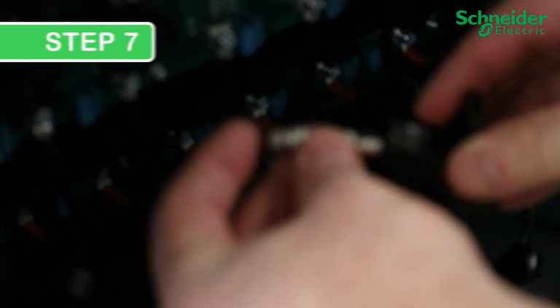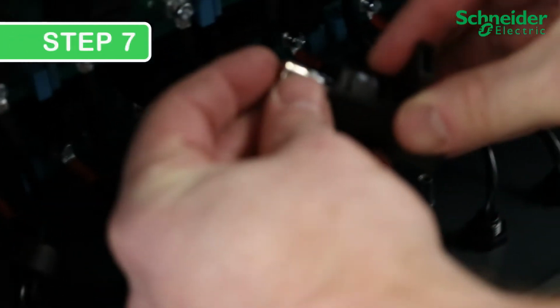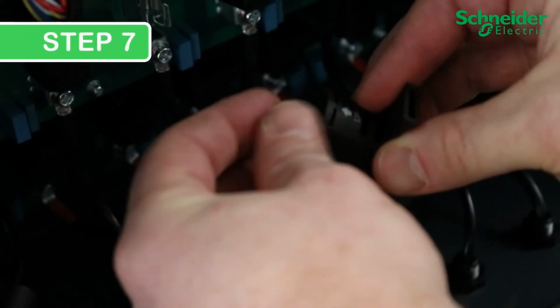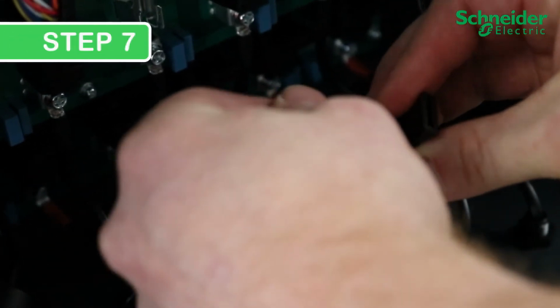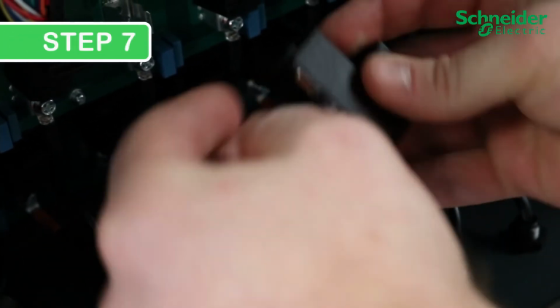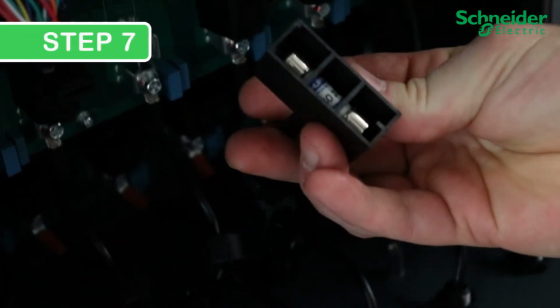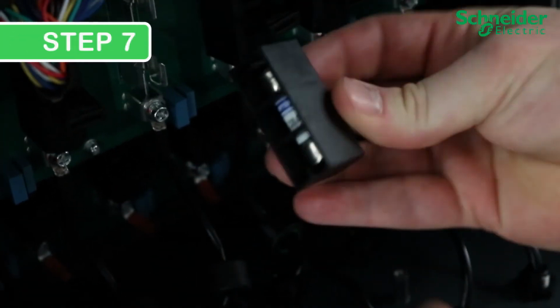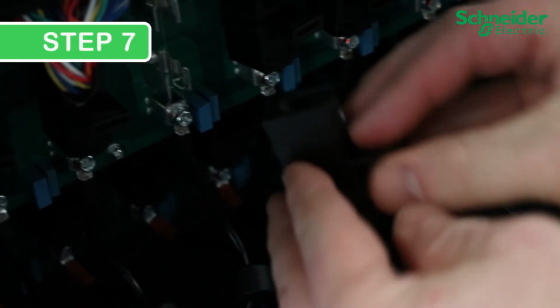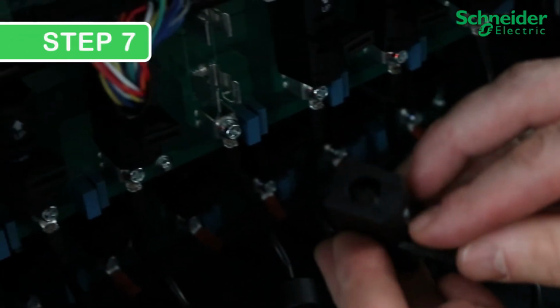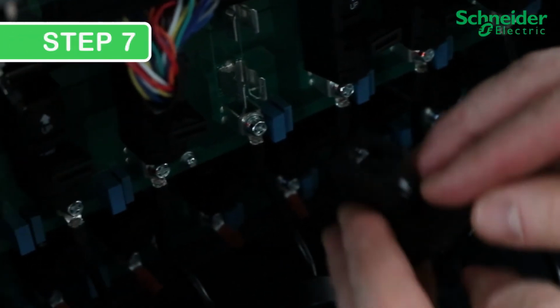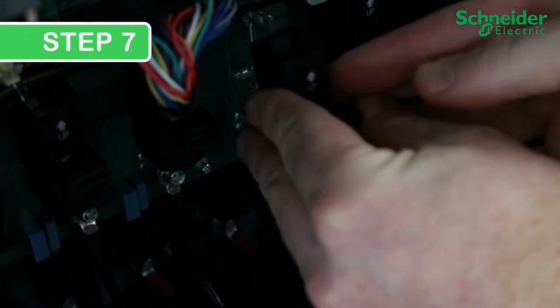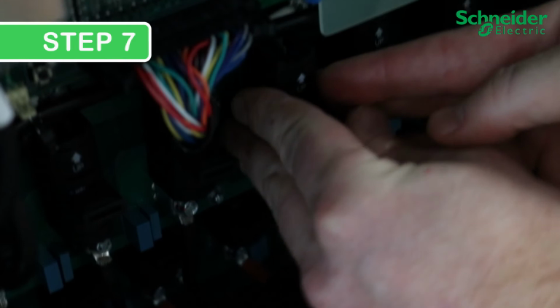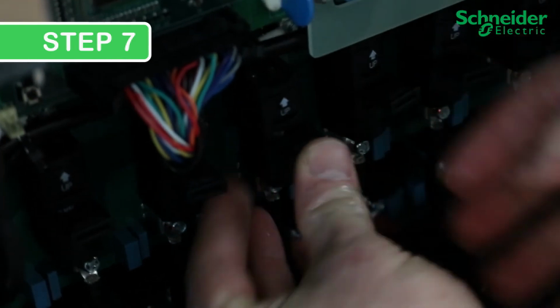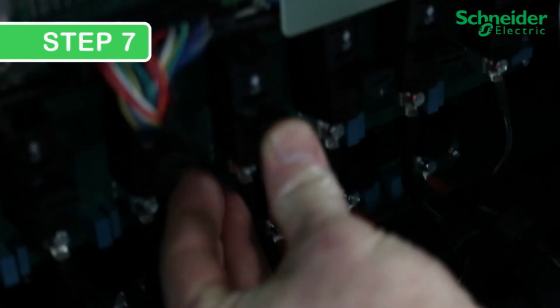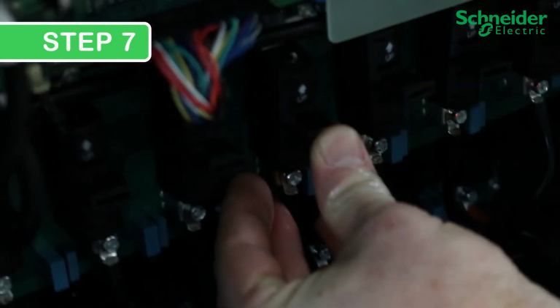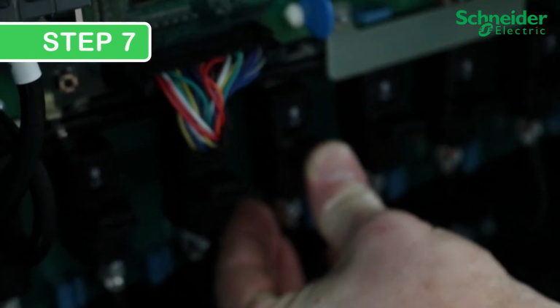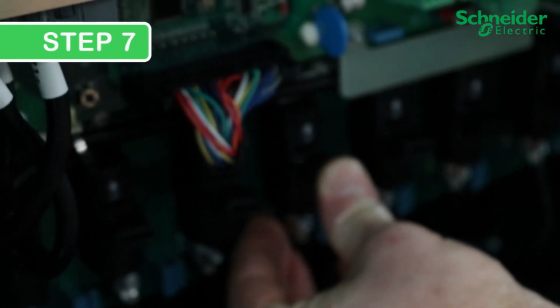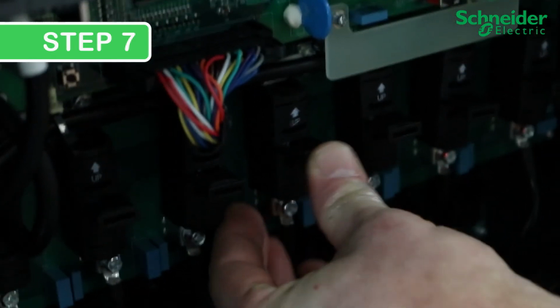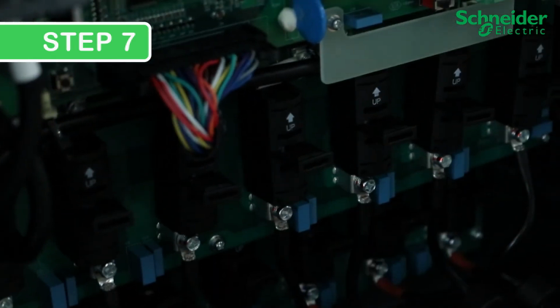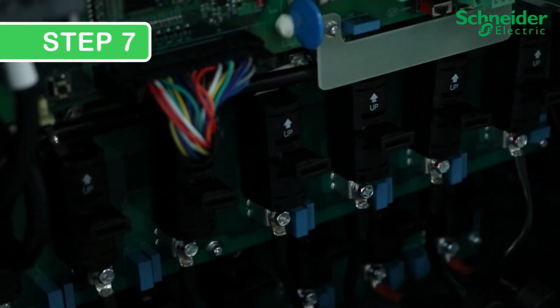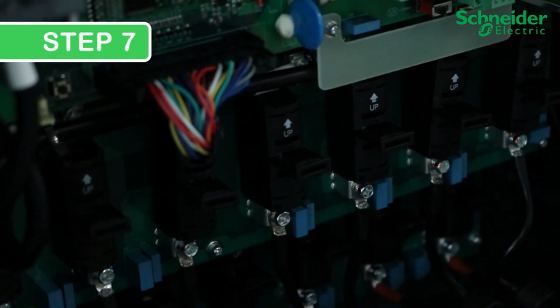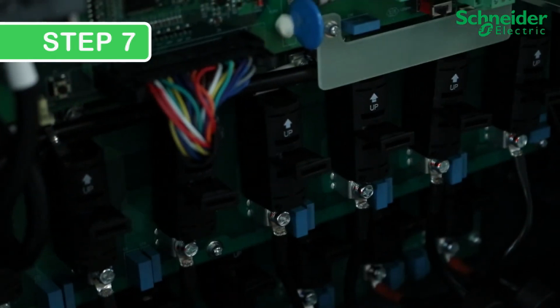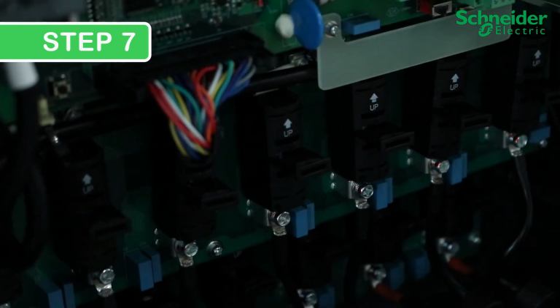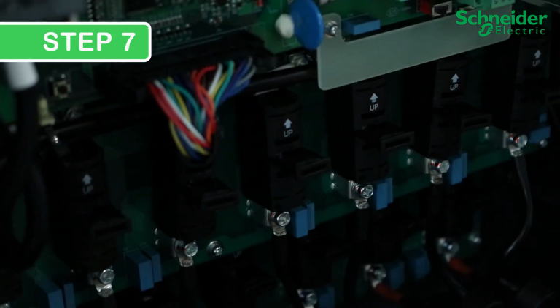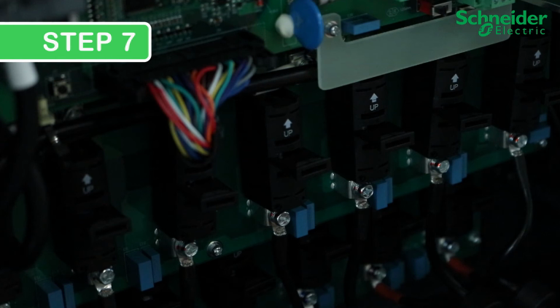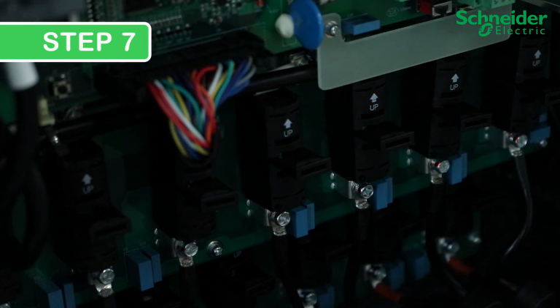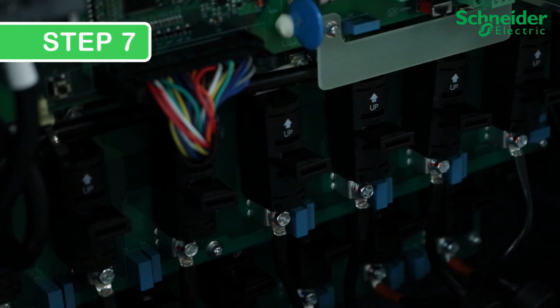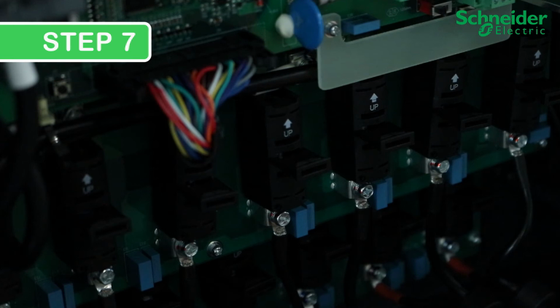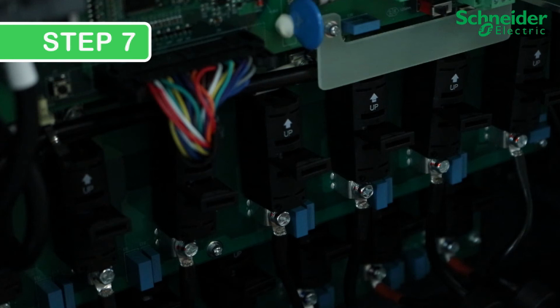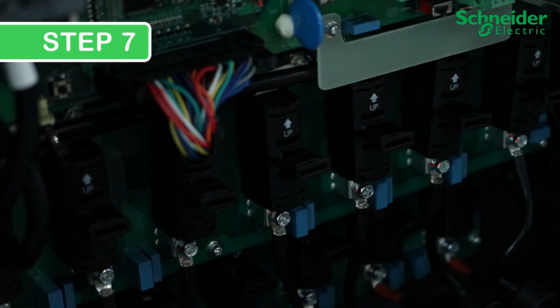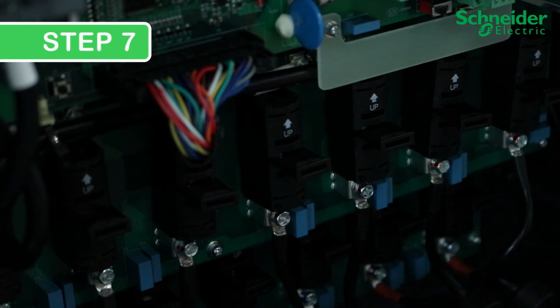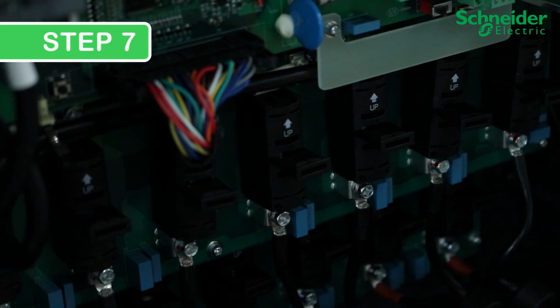Step 7. Insert the new fuse into the fuse holder and push it back onto the fuse clips. While doing this, ensure the arrow mark is pointing up on the fuse holder. Make sure you have positive lock on the top and bottom terminals.